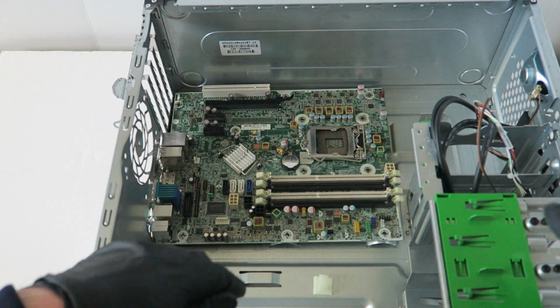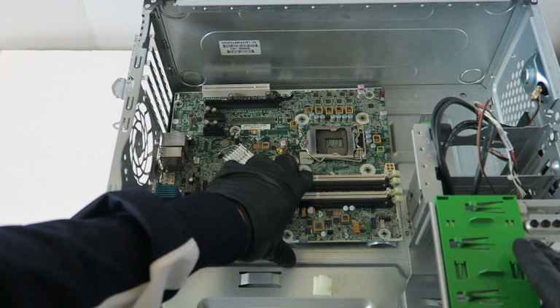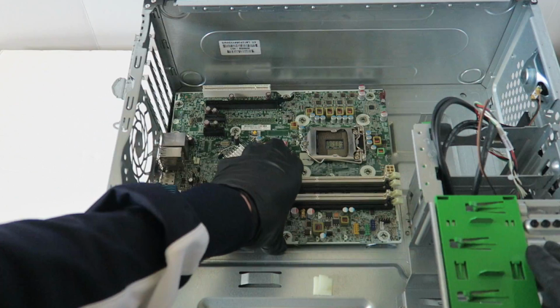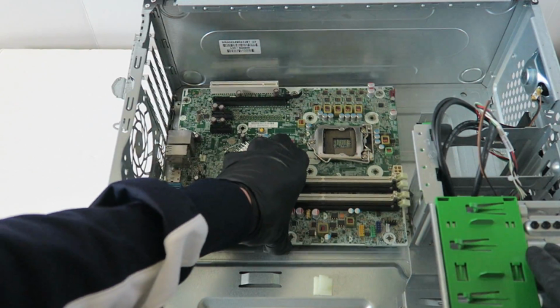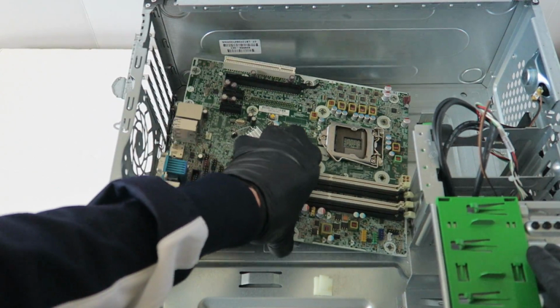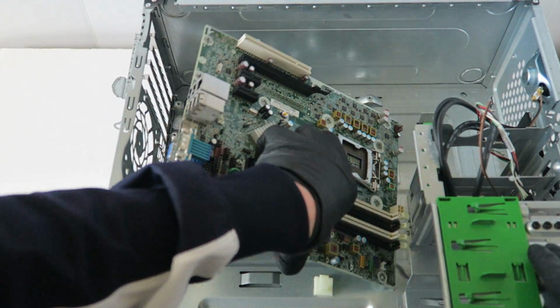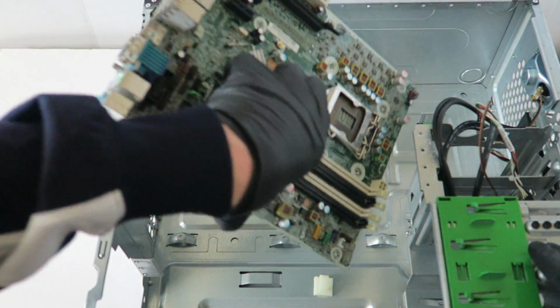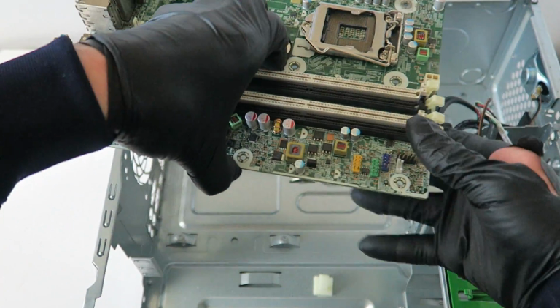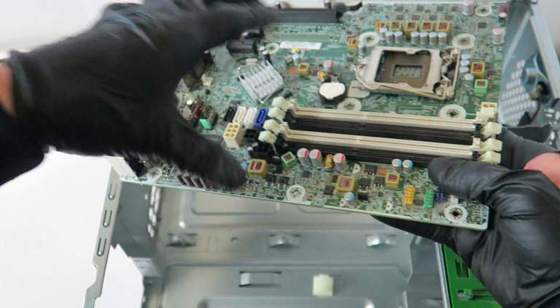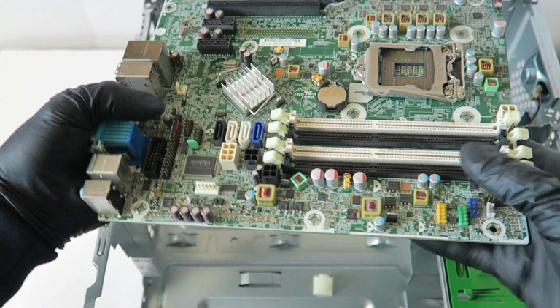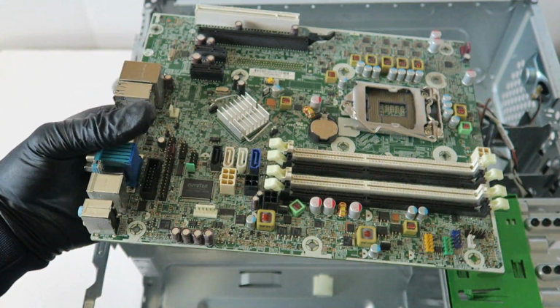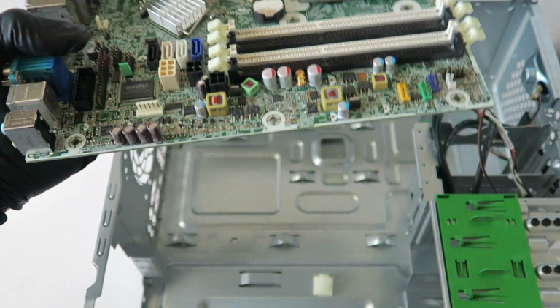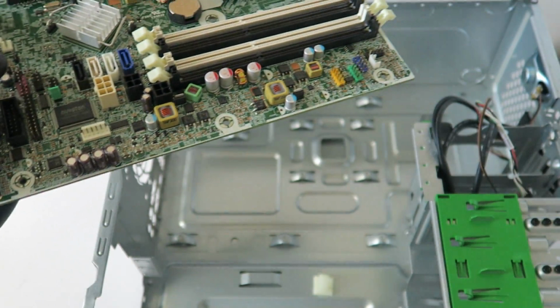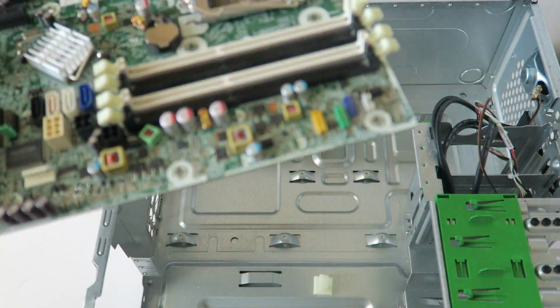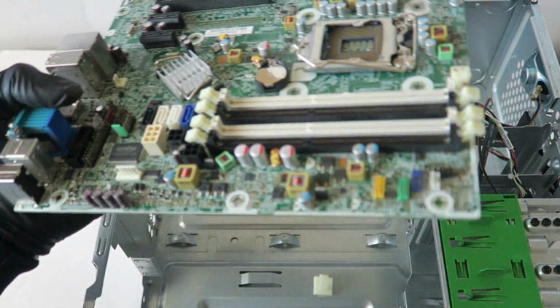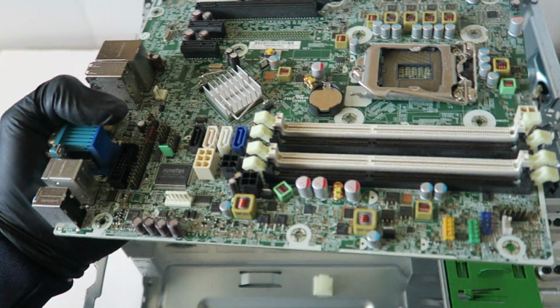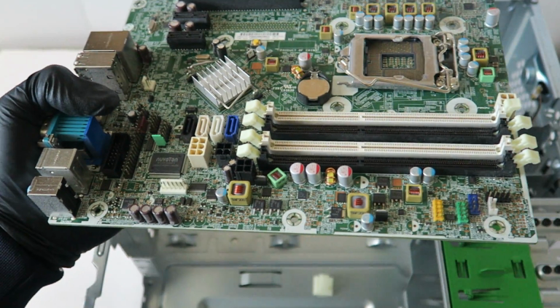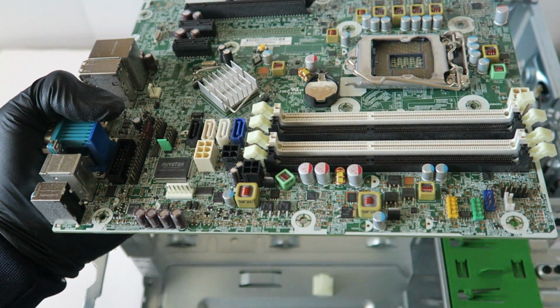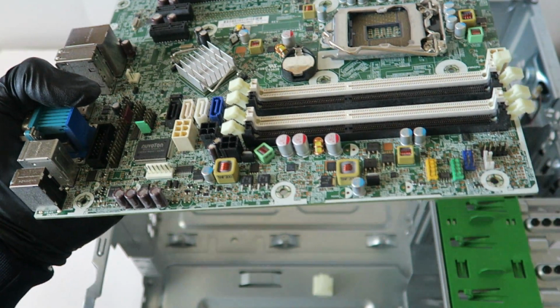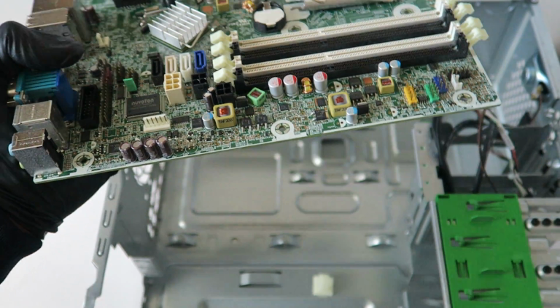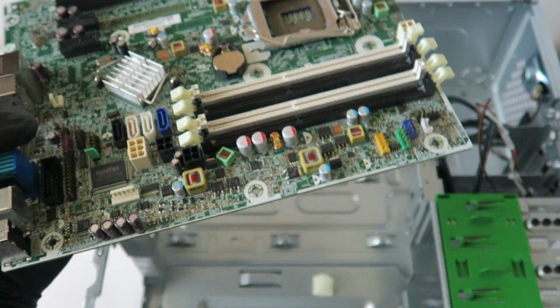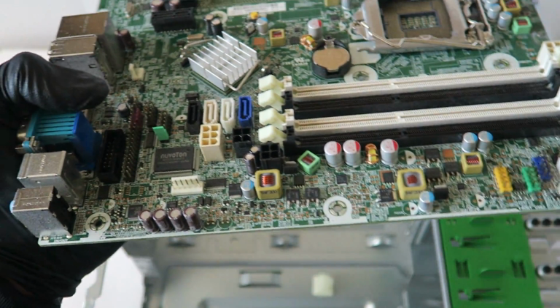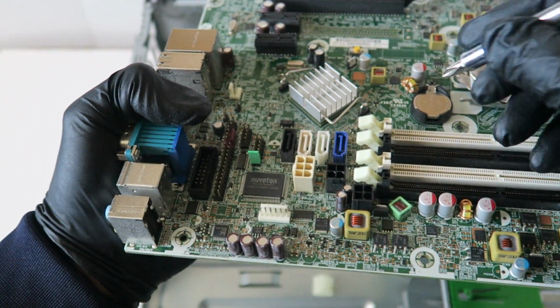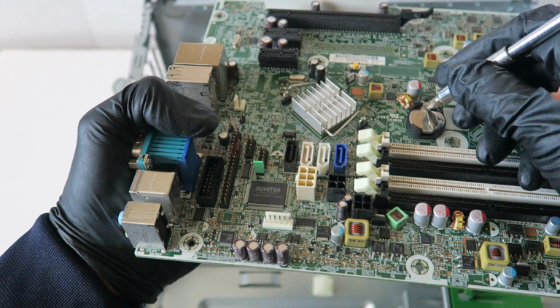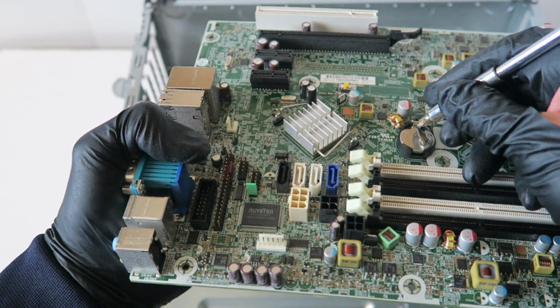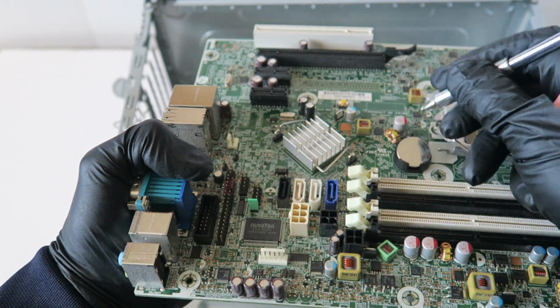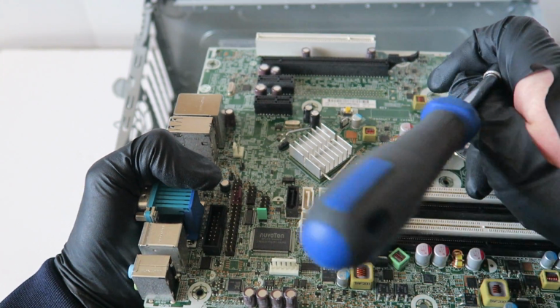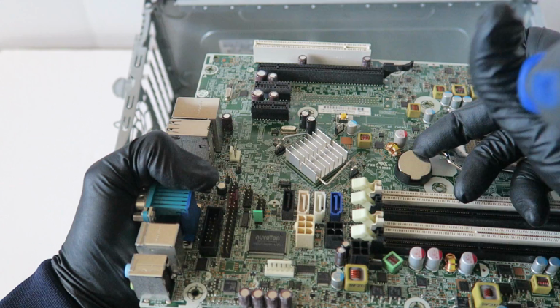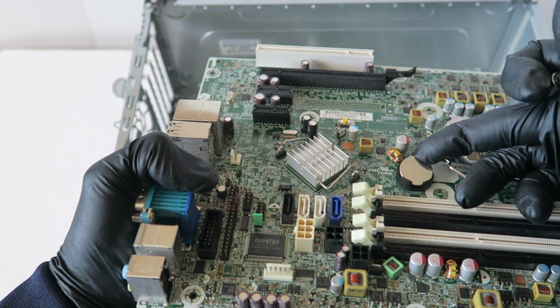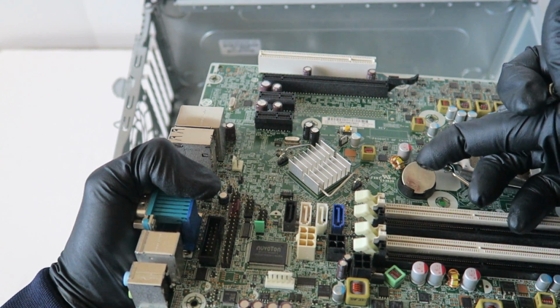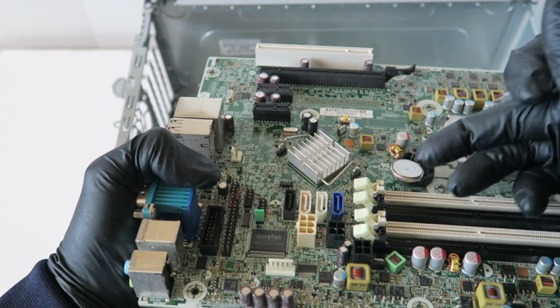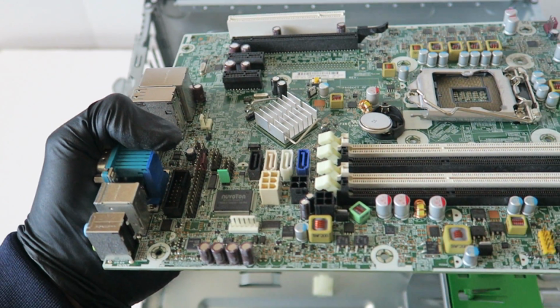I'll go ahead and pull out the motherboard. Remove the CMOS battery — there's a little clip right here. You go like this and the CMOS battery comes out.